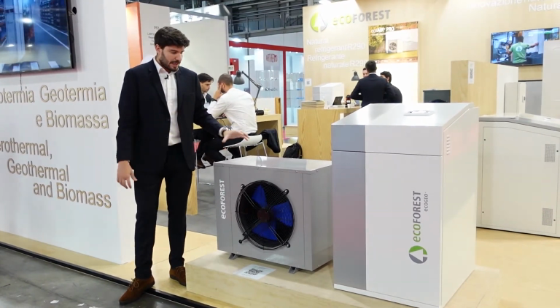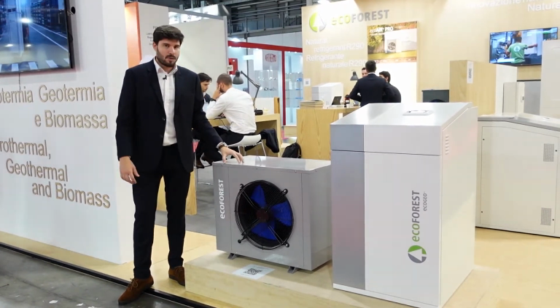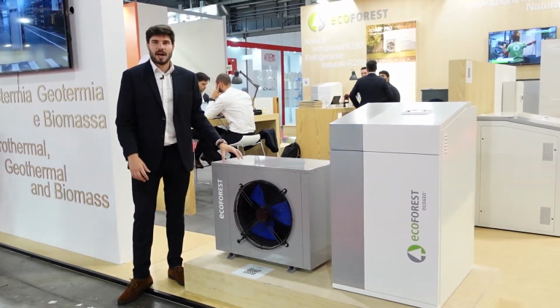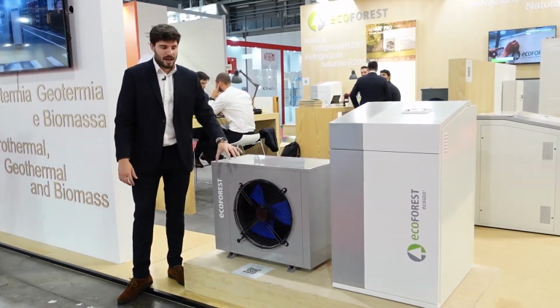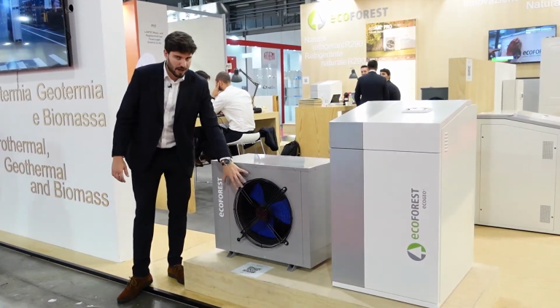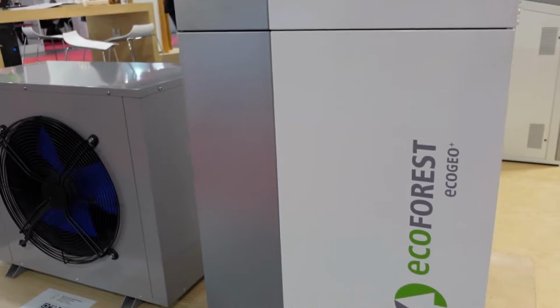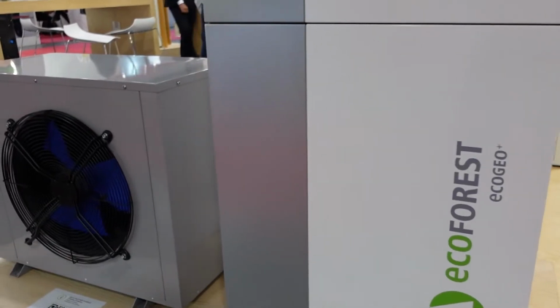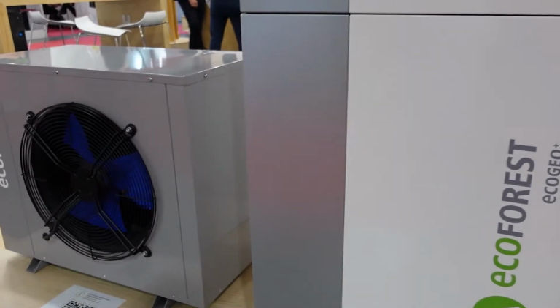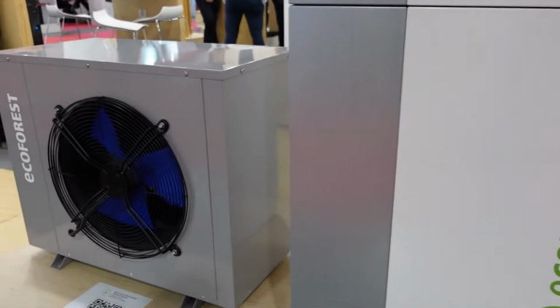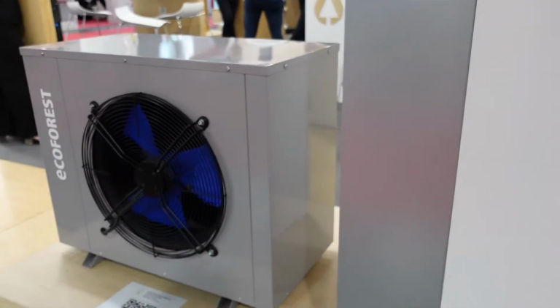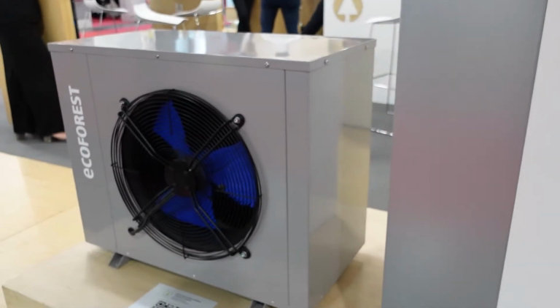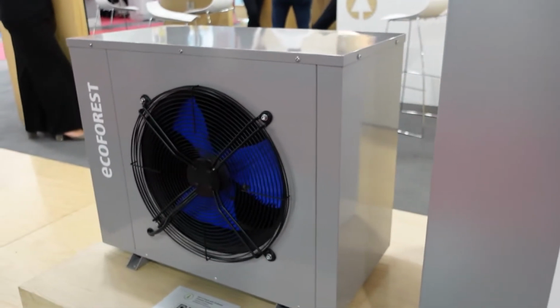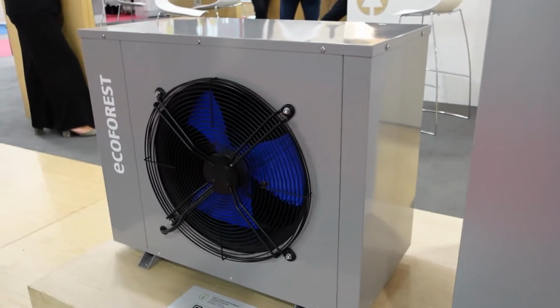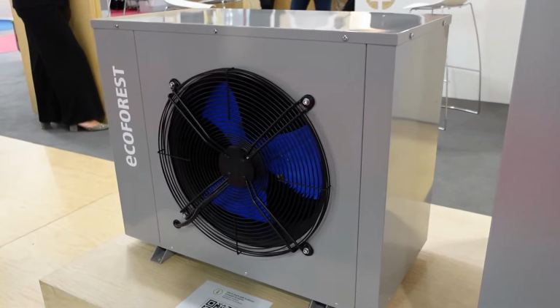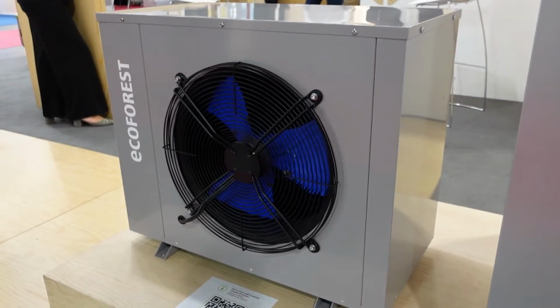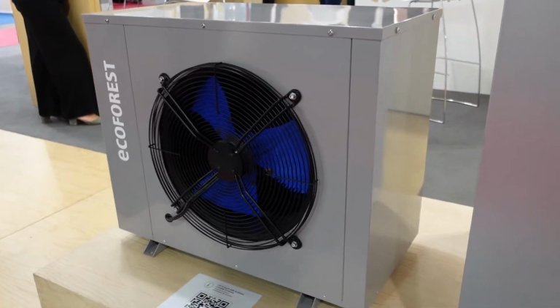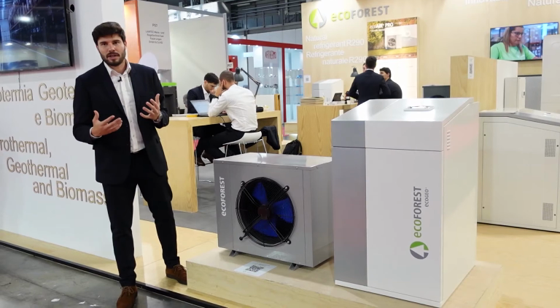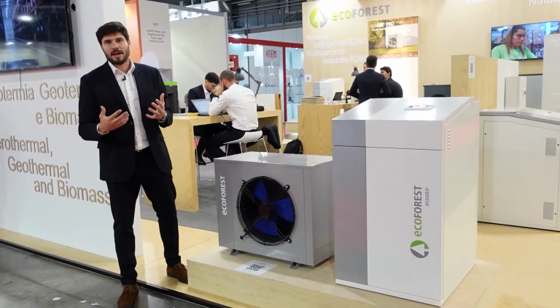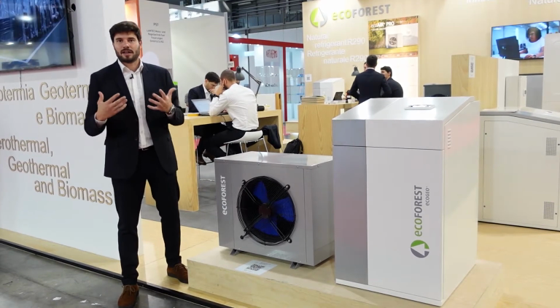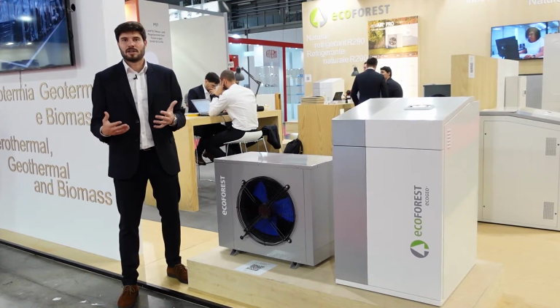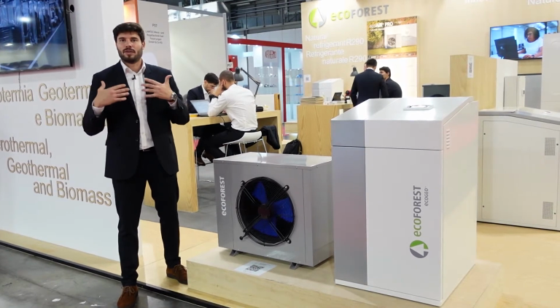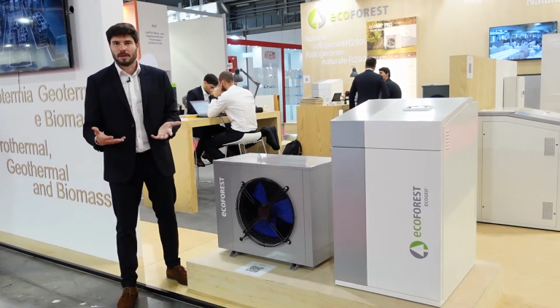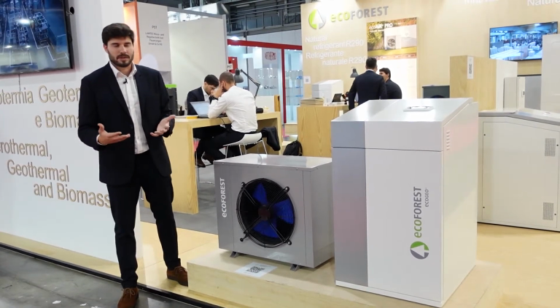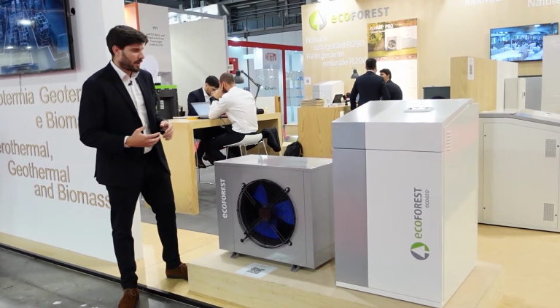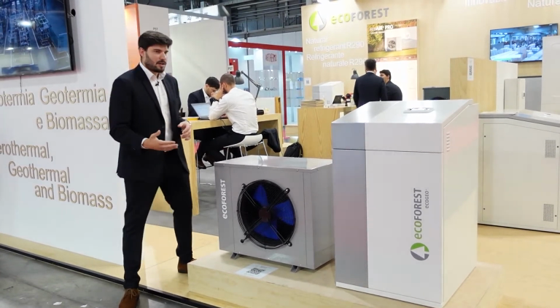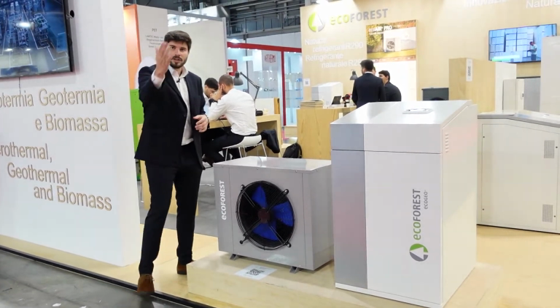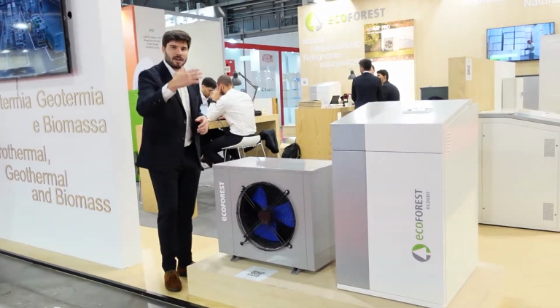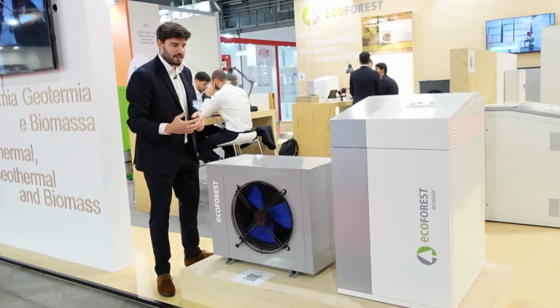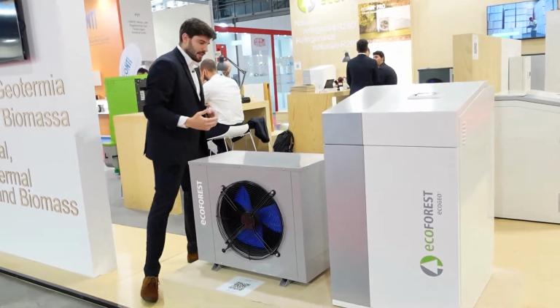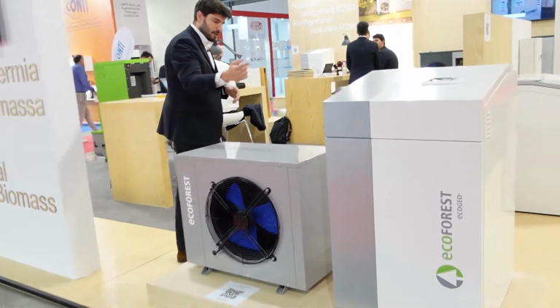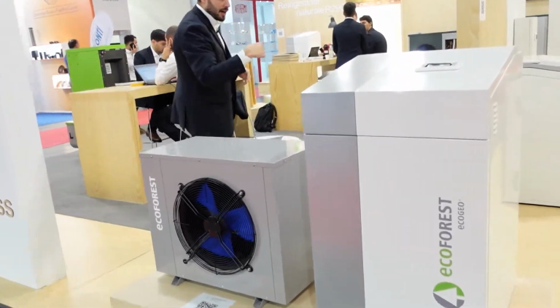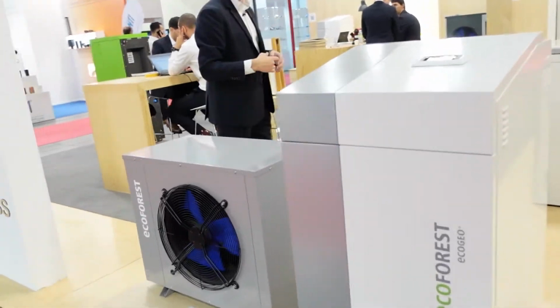Here we just have a fan with a battery that can extract energy from the air, or dissipate energy into the air in cooling mode. You can come in here with me and look behind the unit.